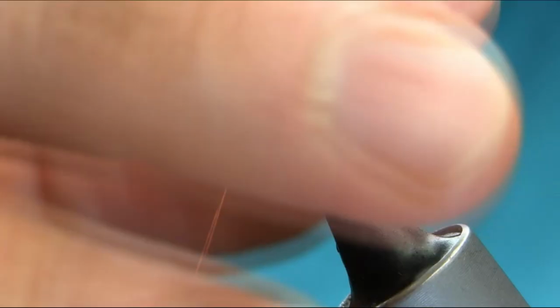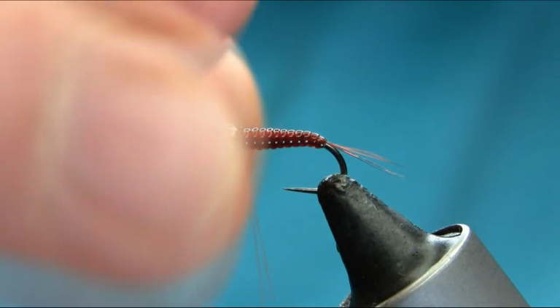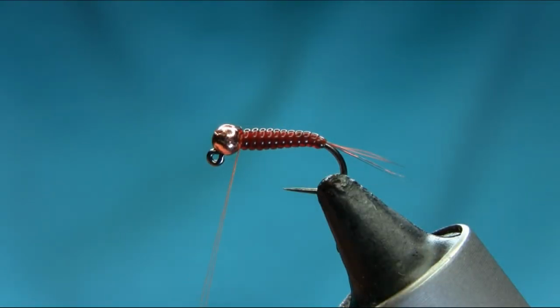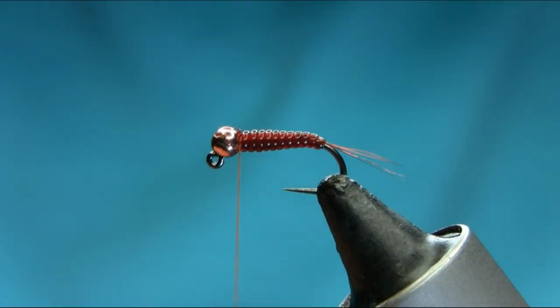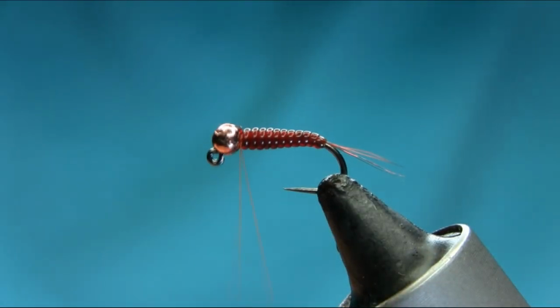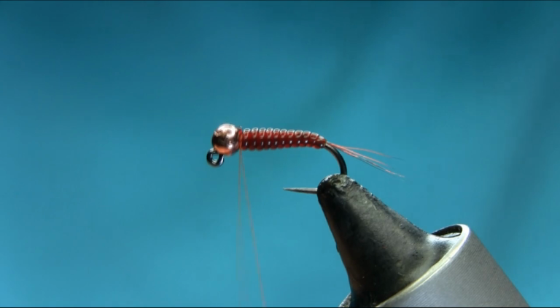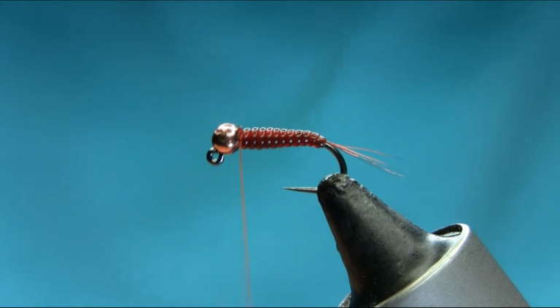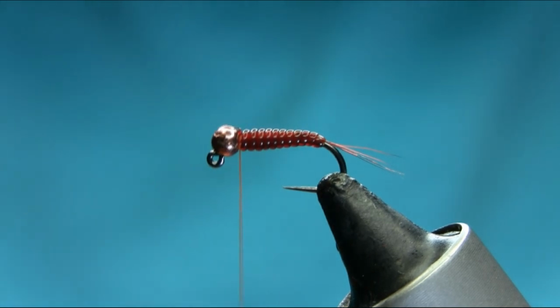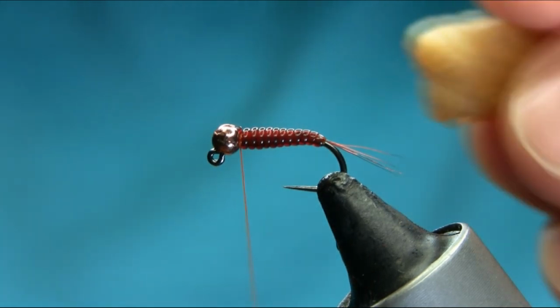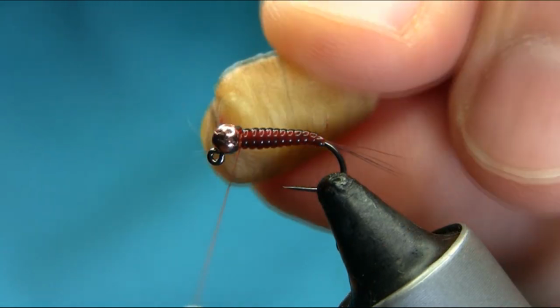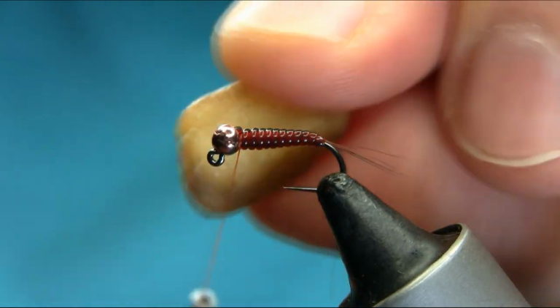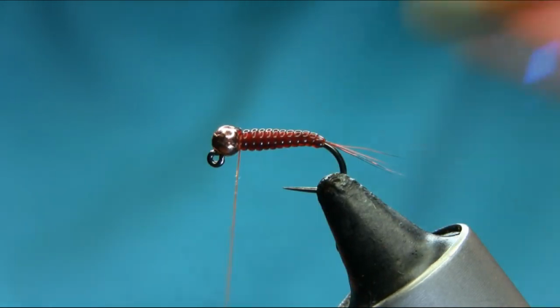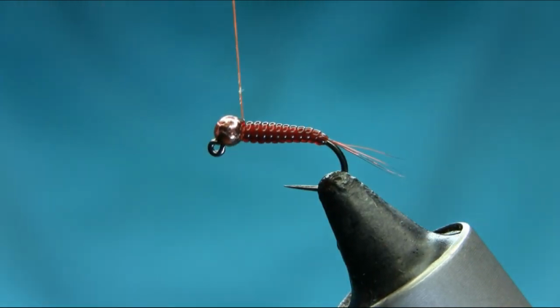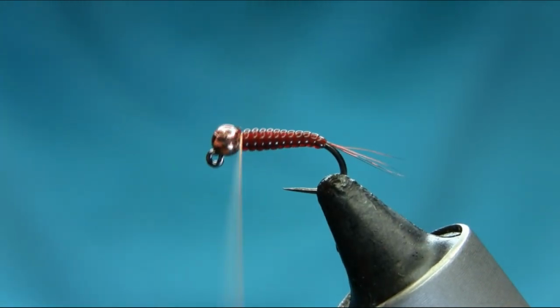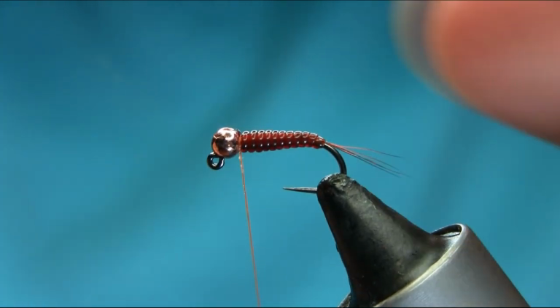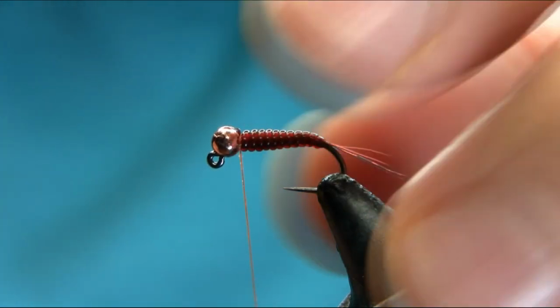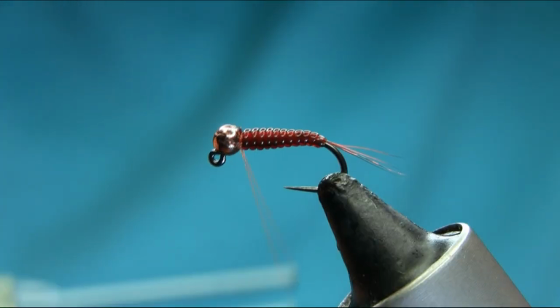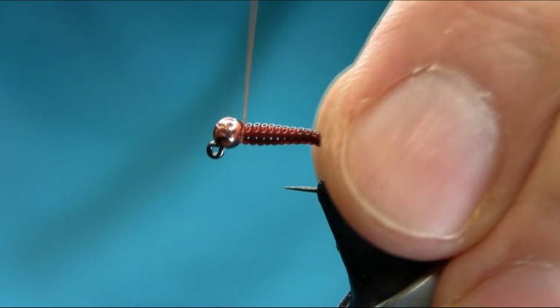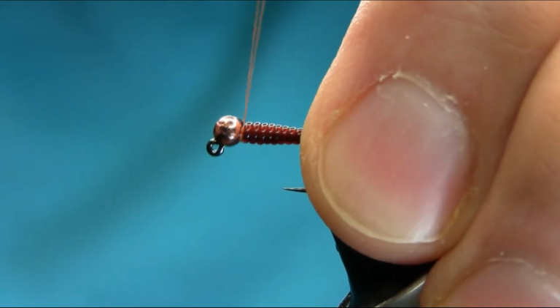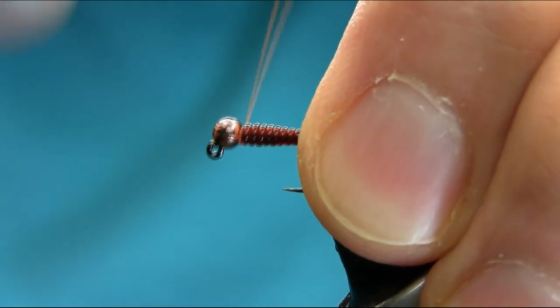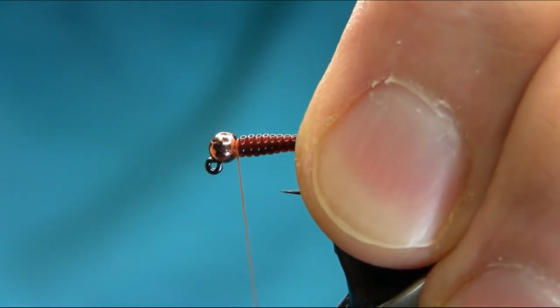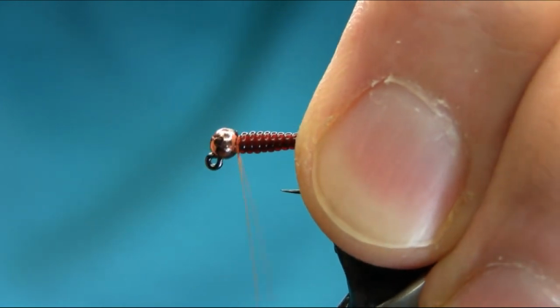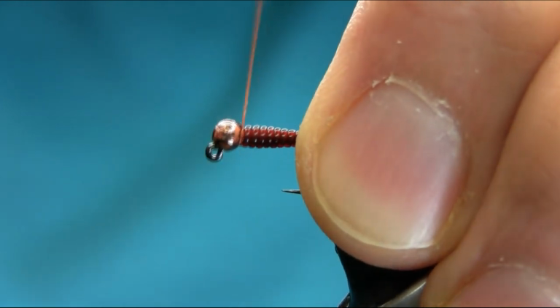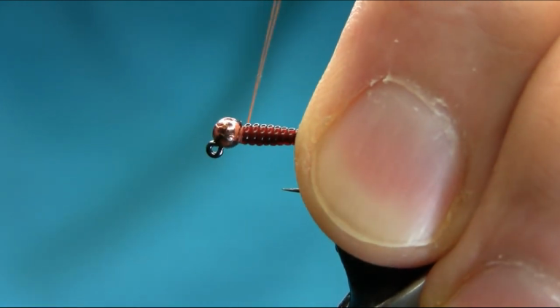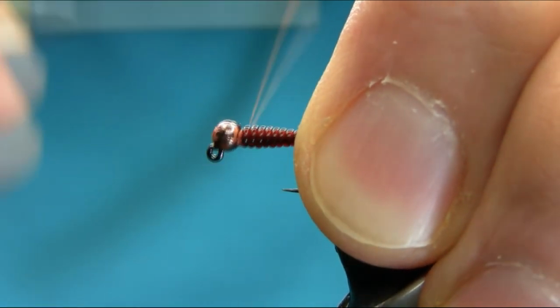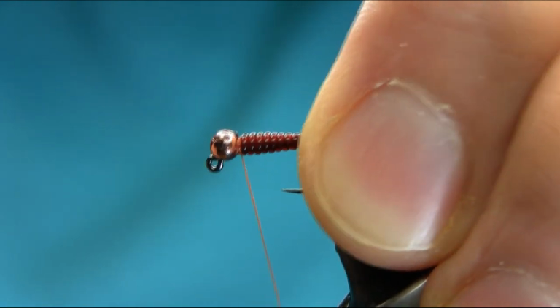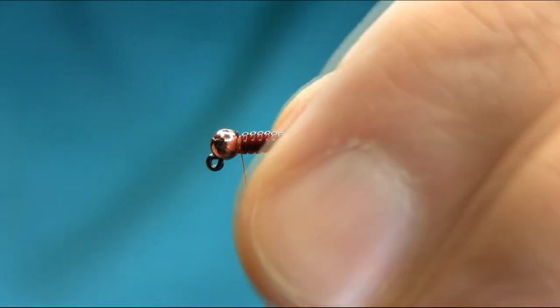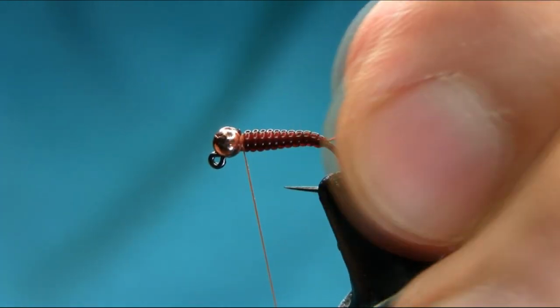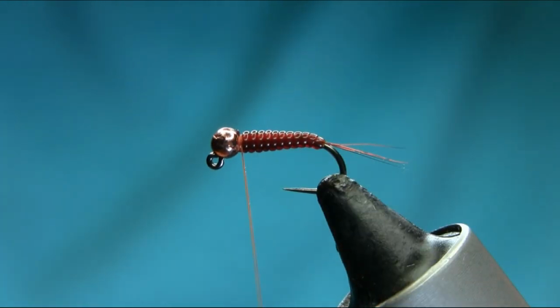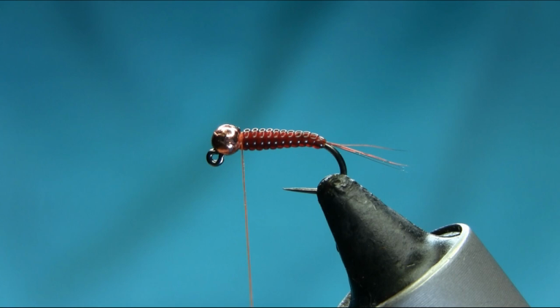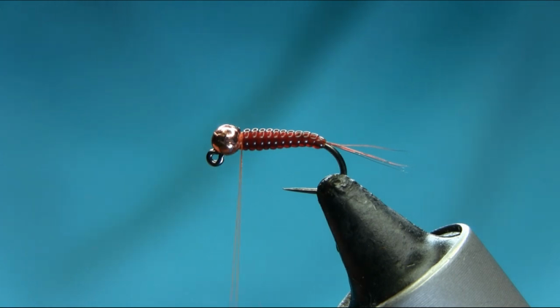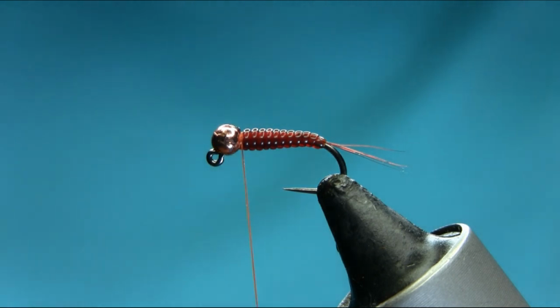This color is brilliant — like when we use a pheasant tail. This is a very good color, very close to the pheasant tail. It's a basic pattern, very simple to tie.